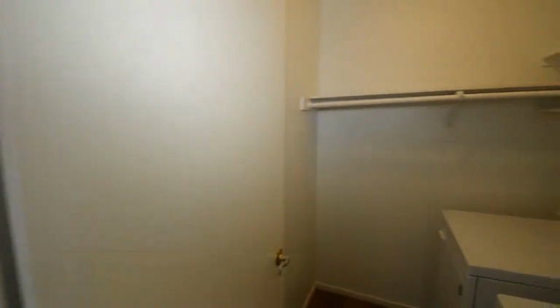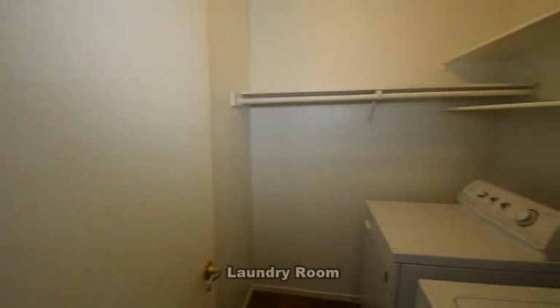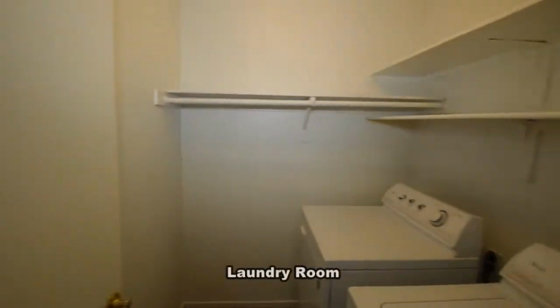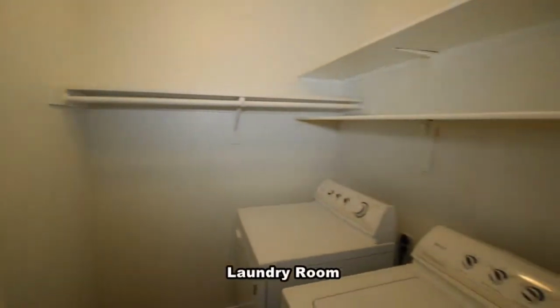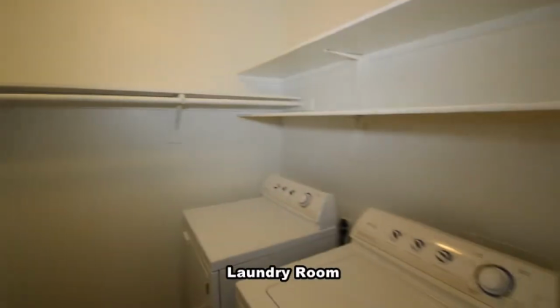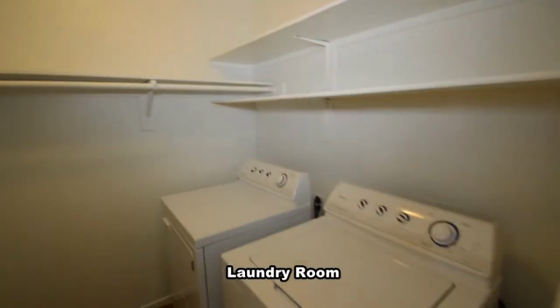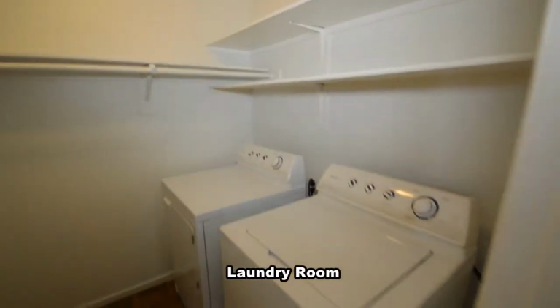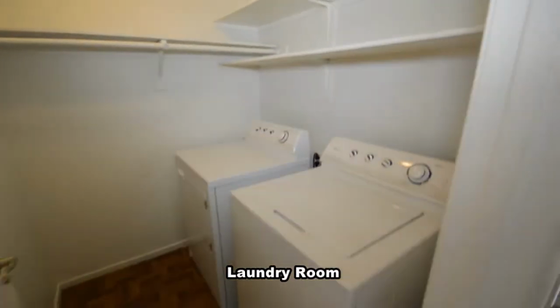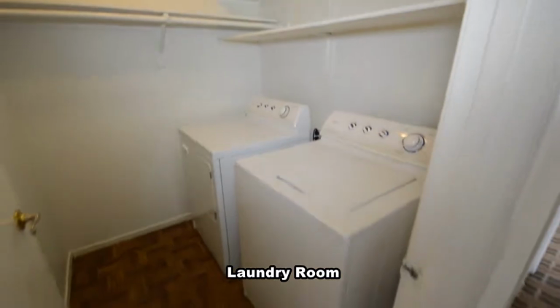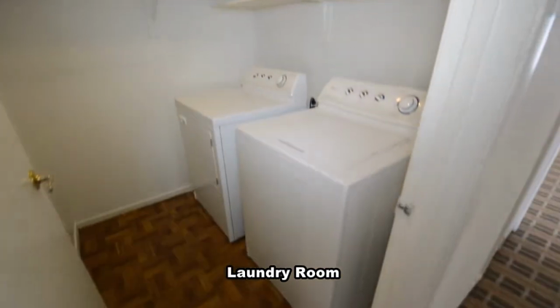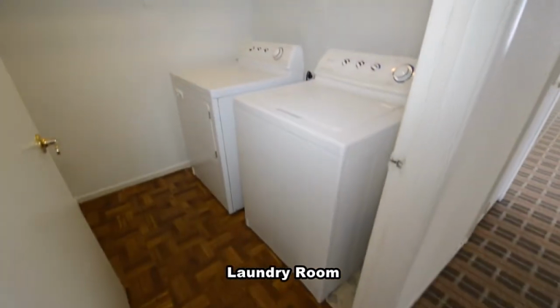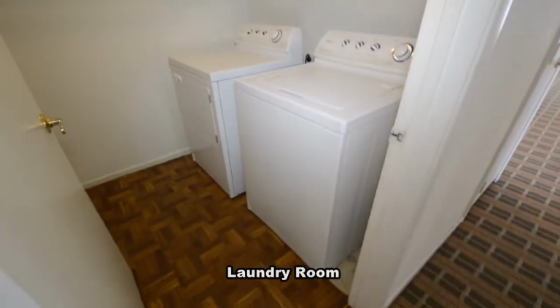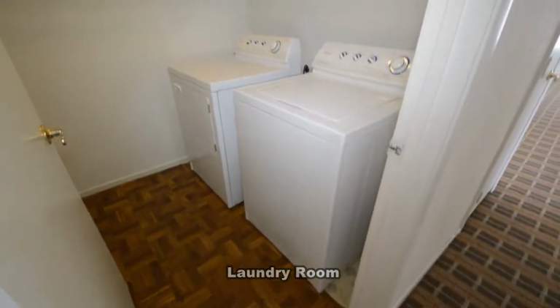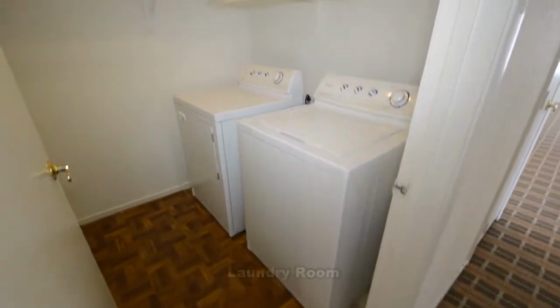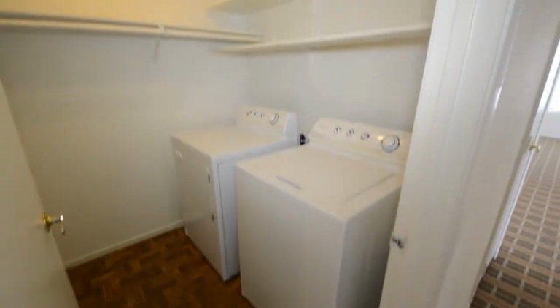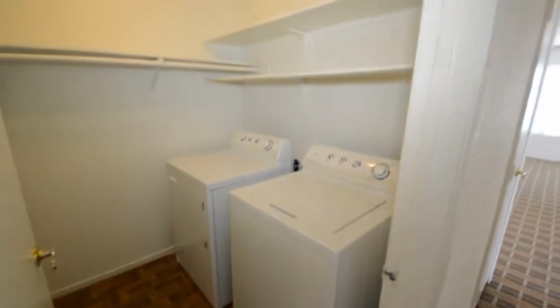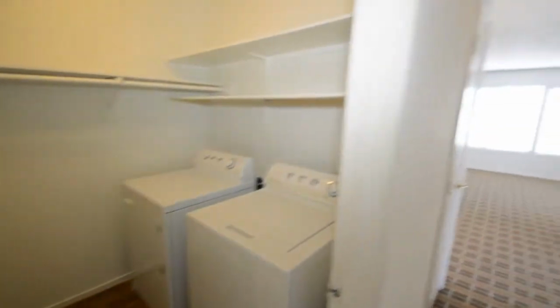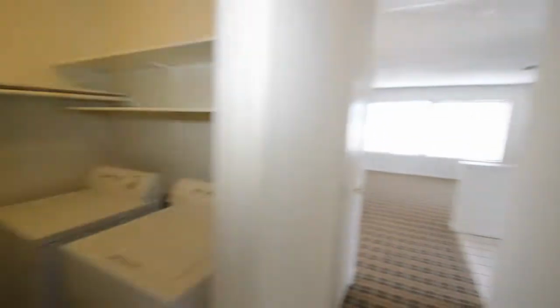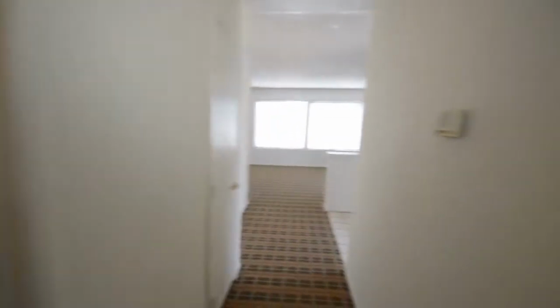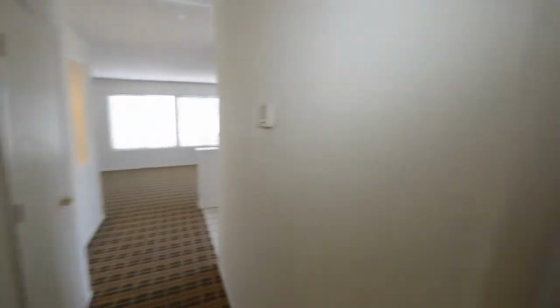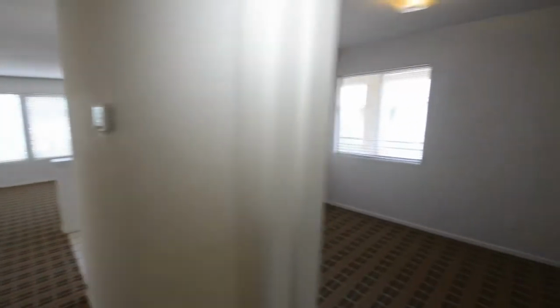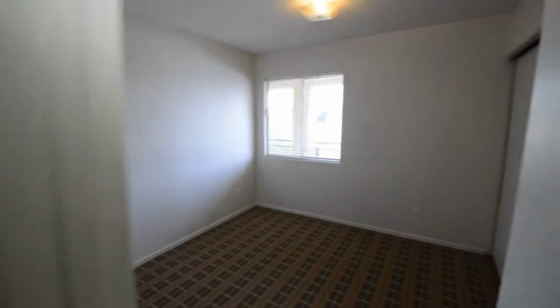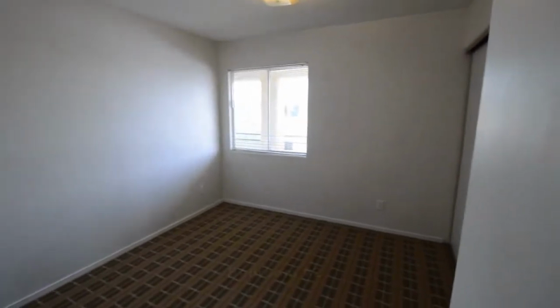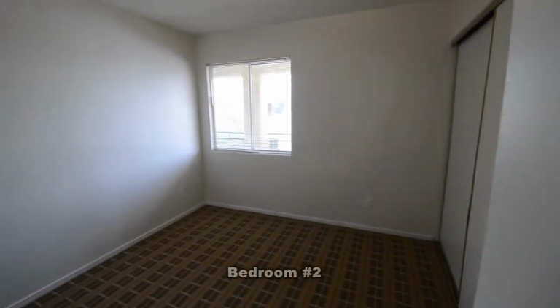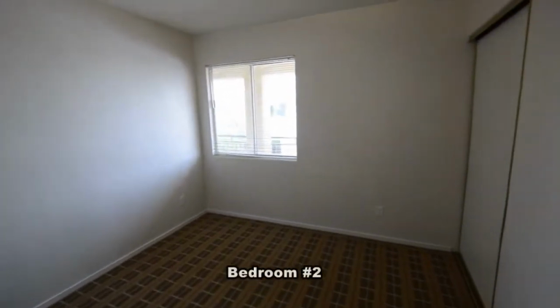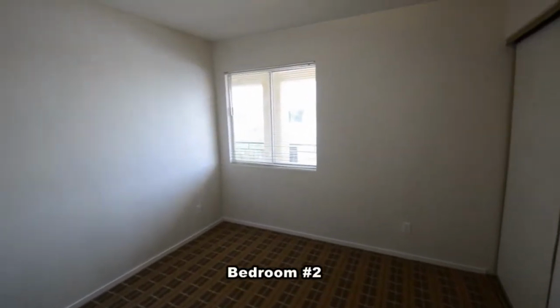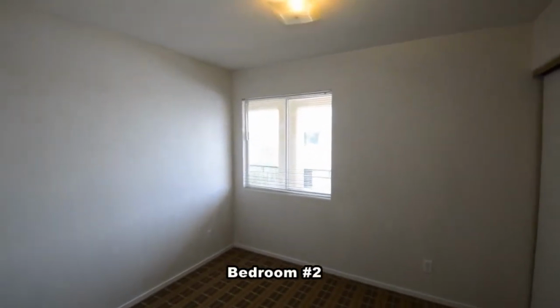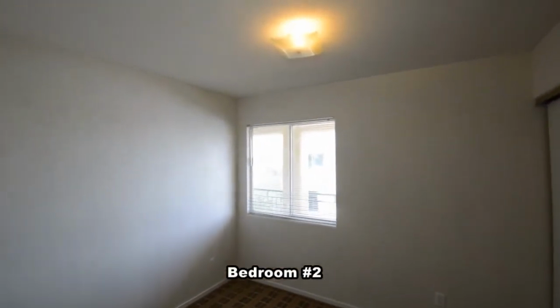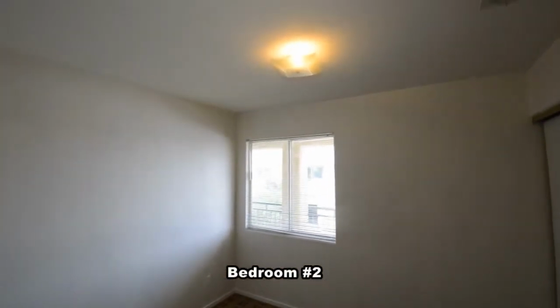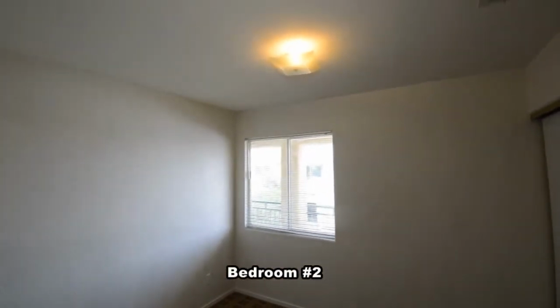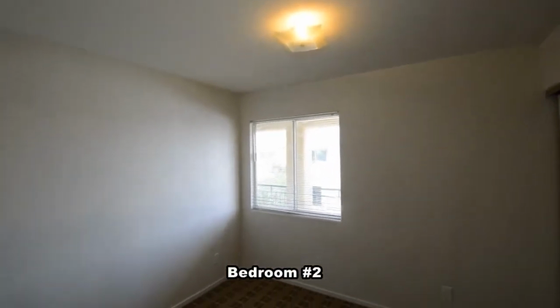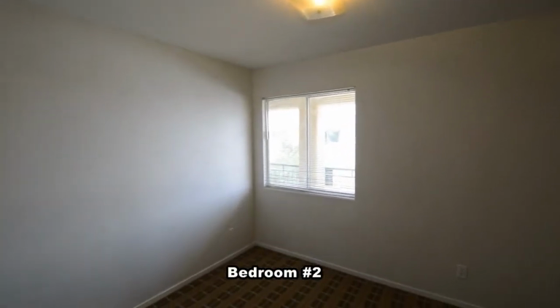The laundry room has a vinyl floor and the washer and dryer included in the rent. The second bedroom has carpeting, window blinds, and an overhead light.